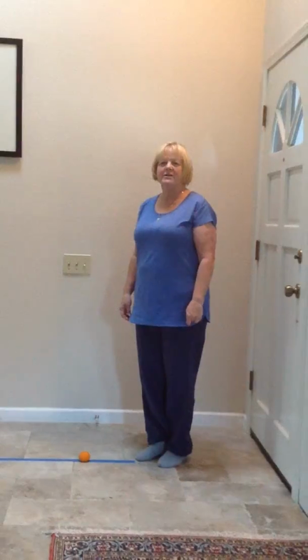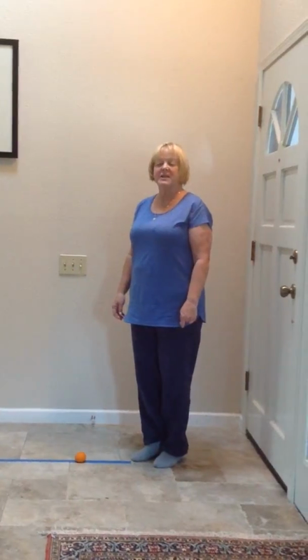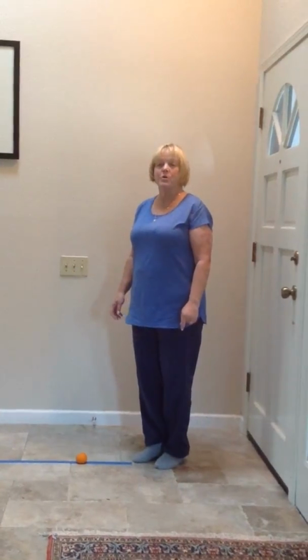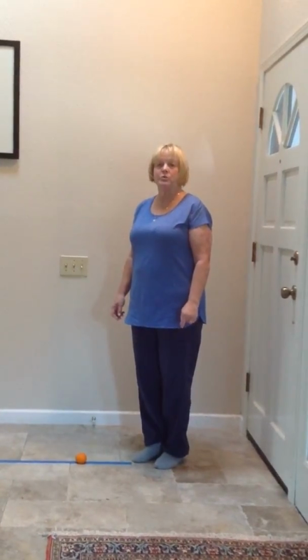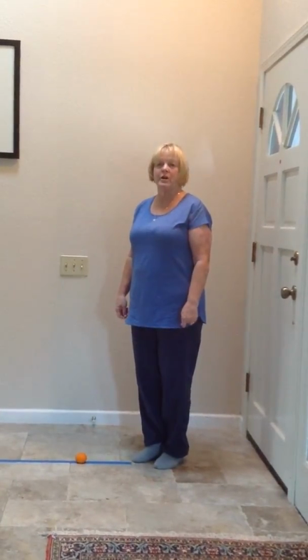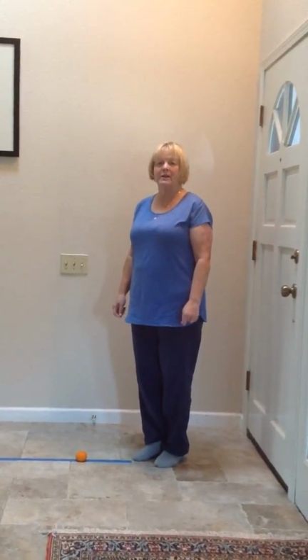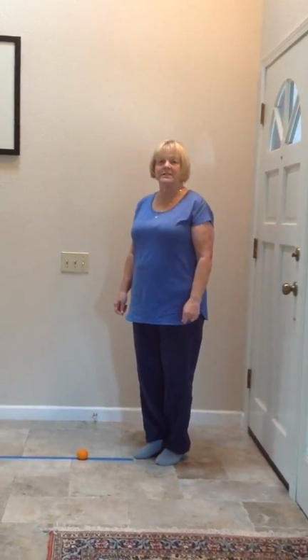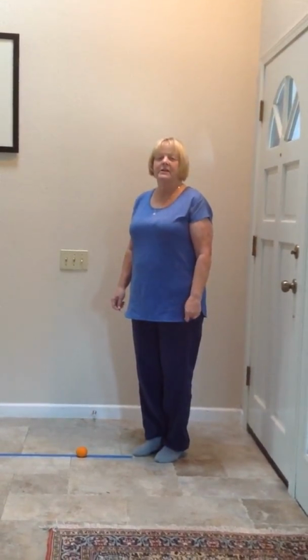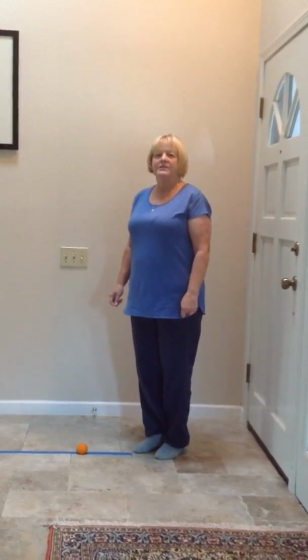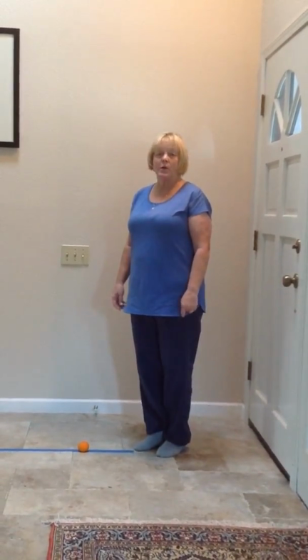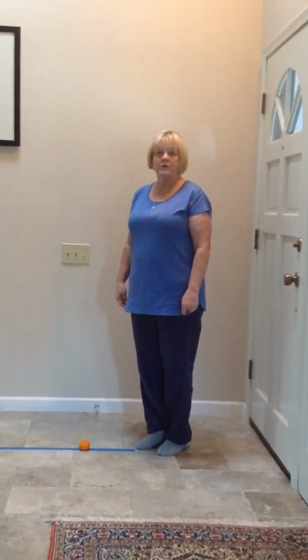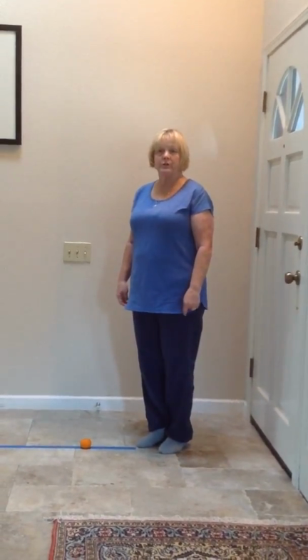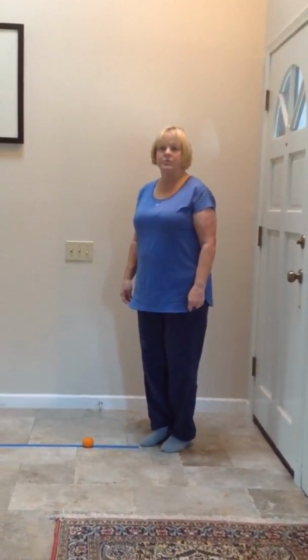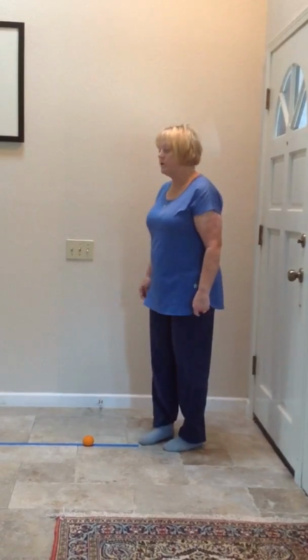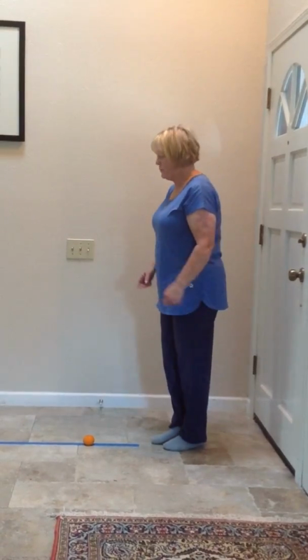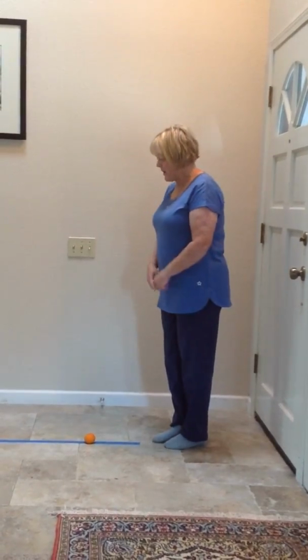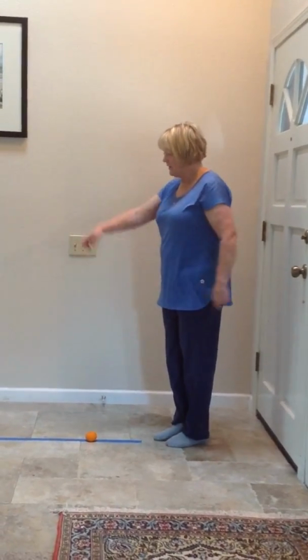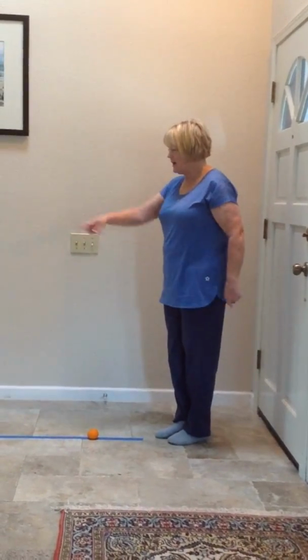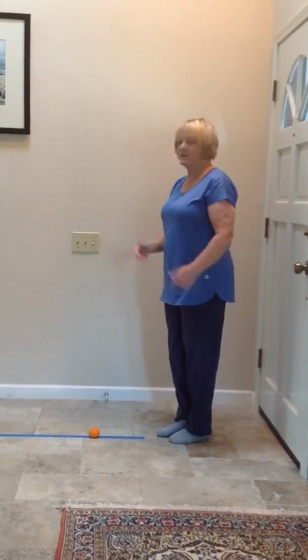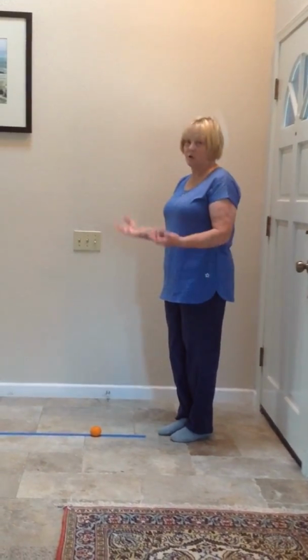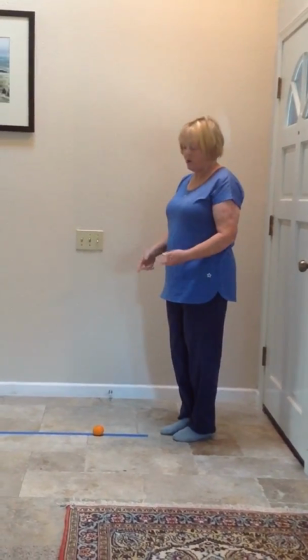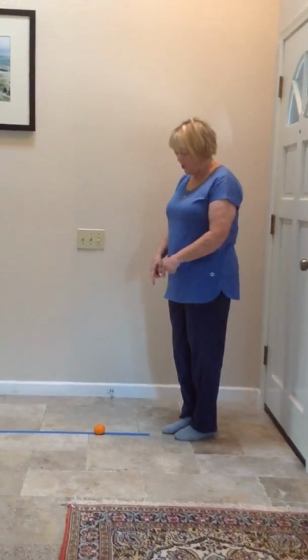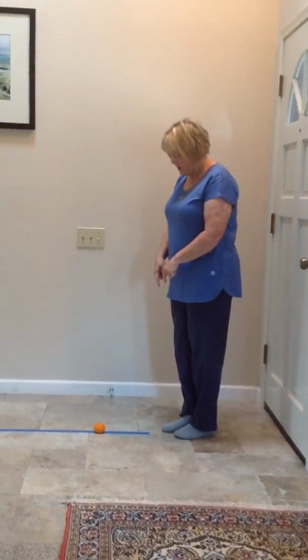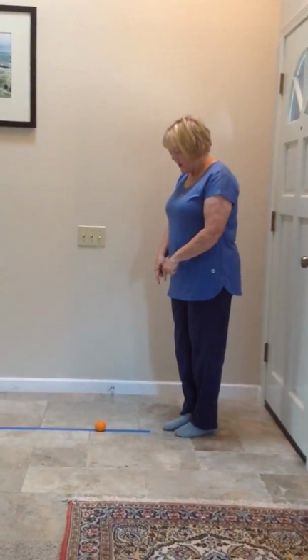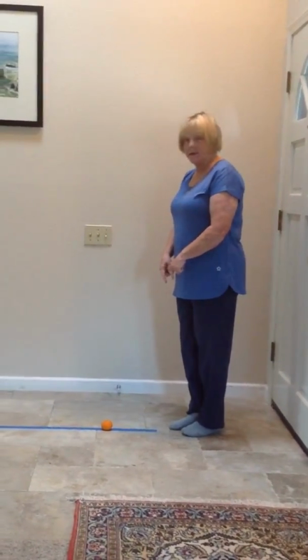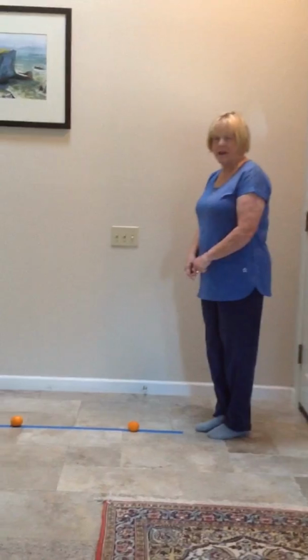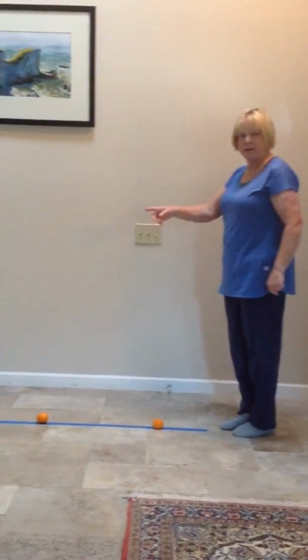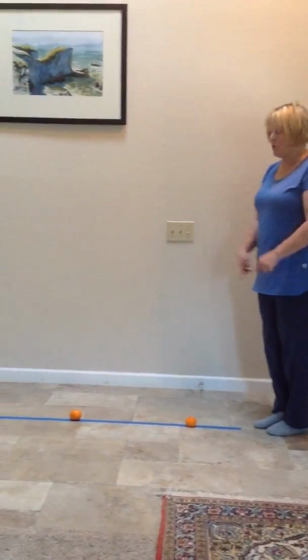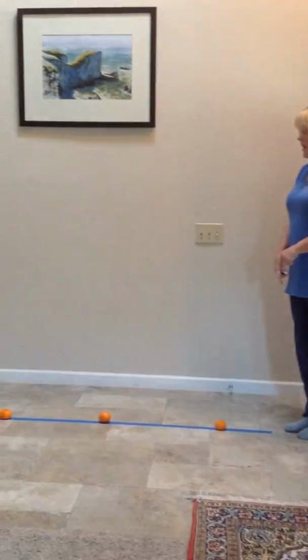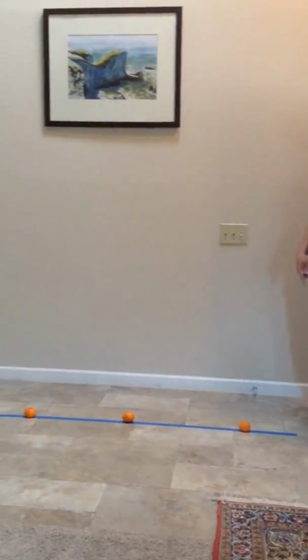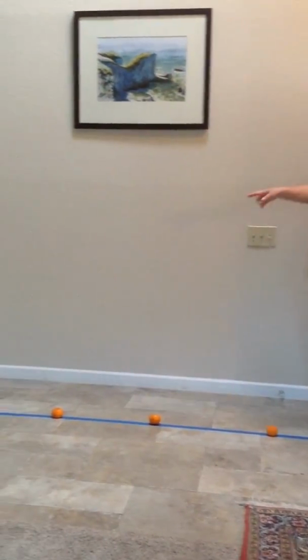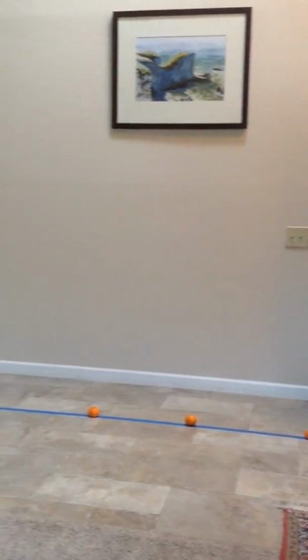Alright, today we're going to work on our balance. This is how we're going to do it. We're going to pick a line — you can use a crack, an ace bandage, or I took blue painter's tape.